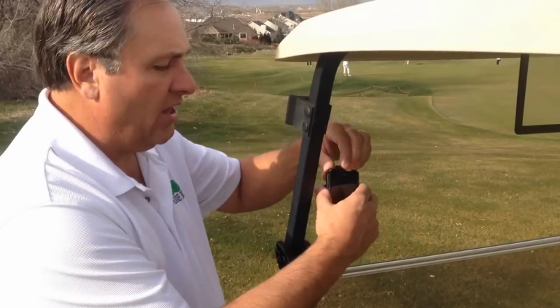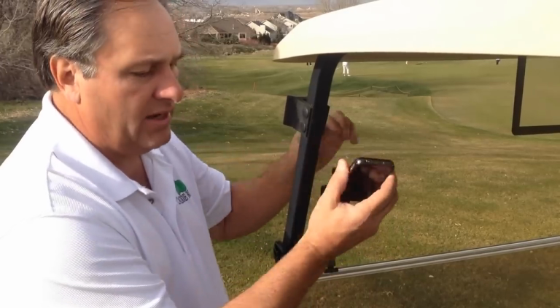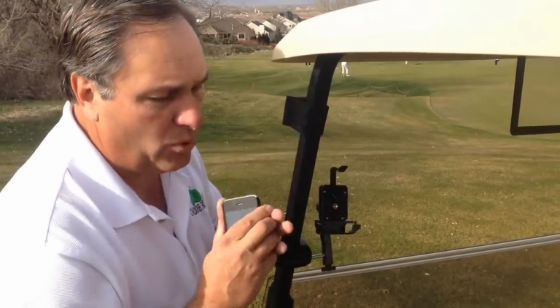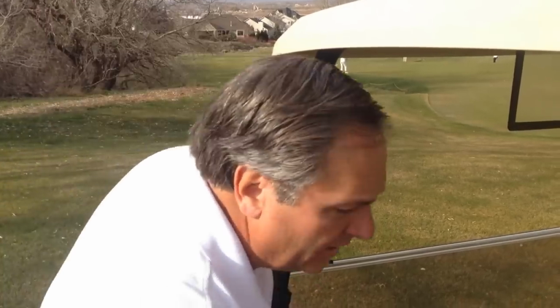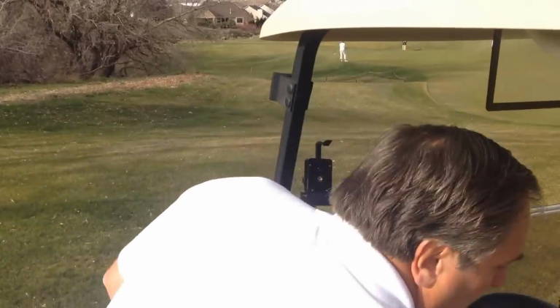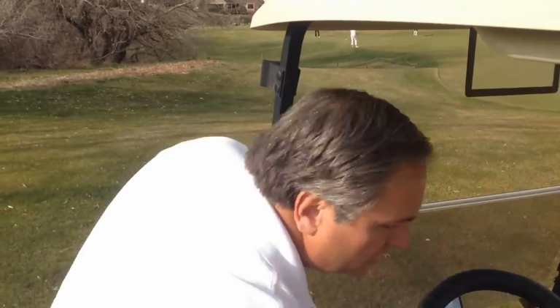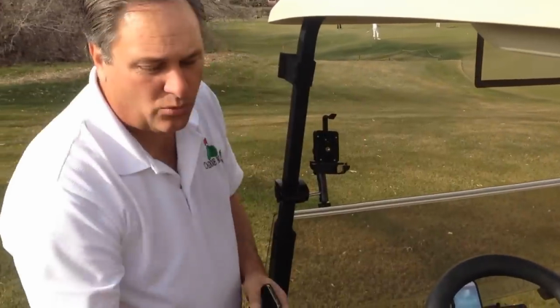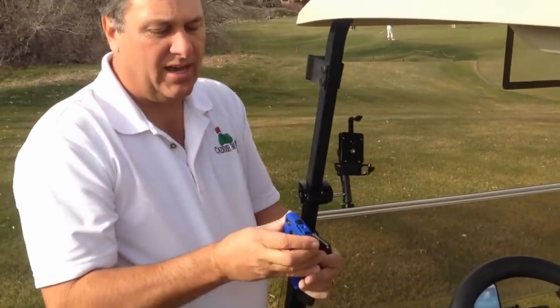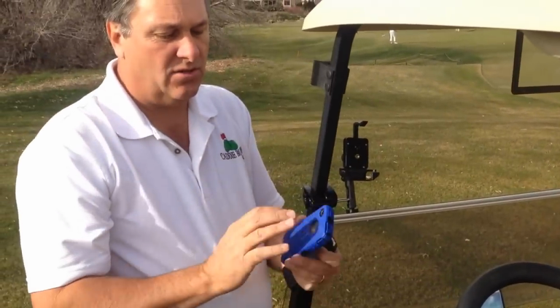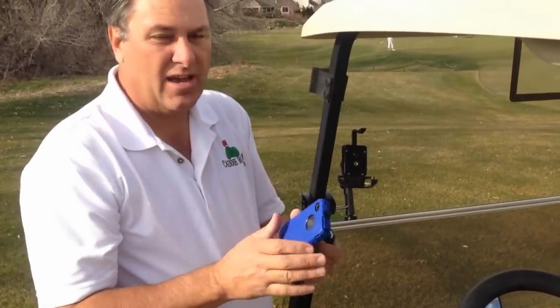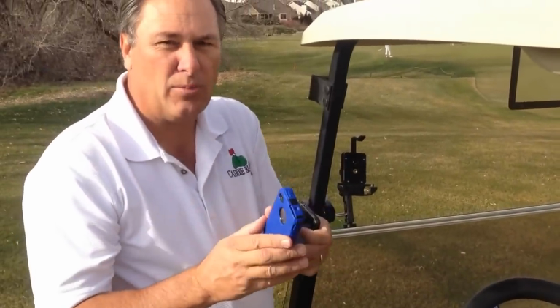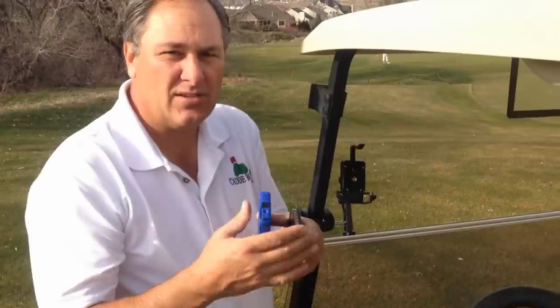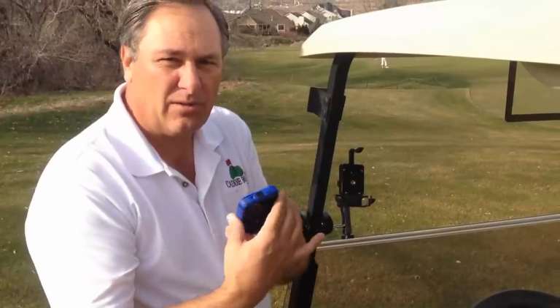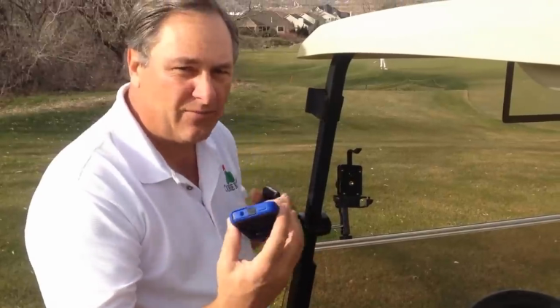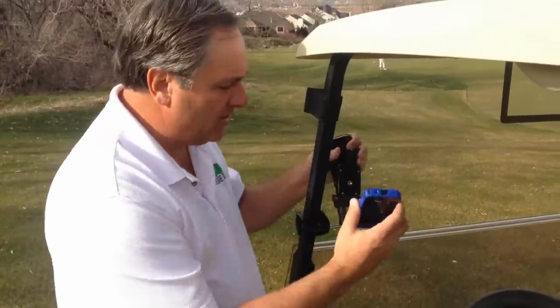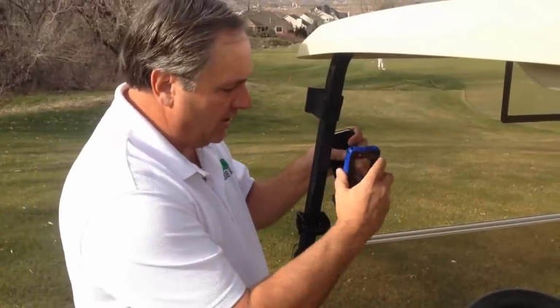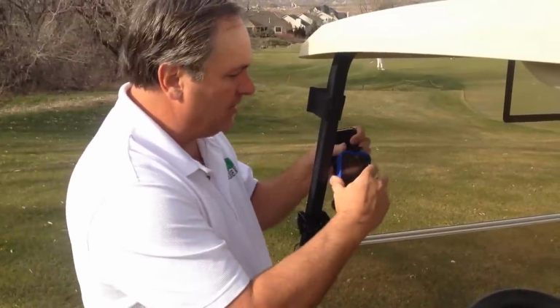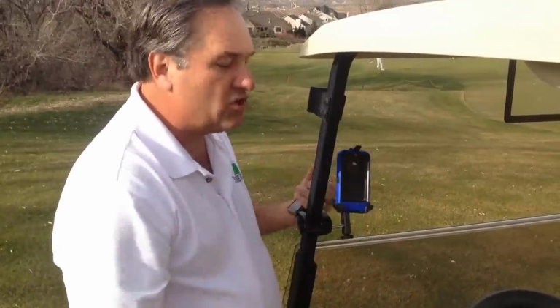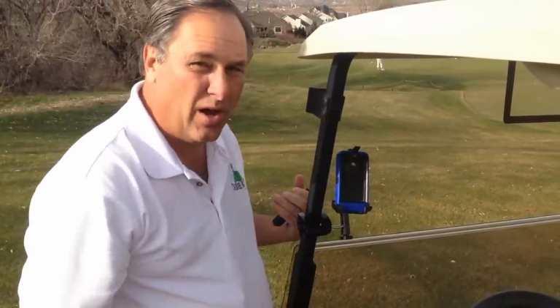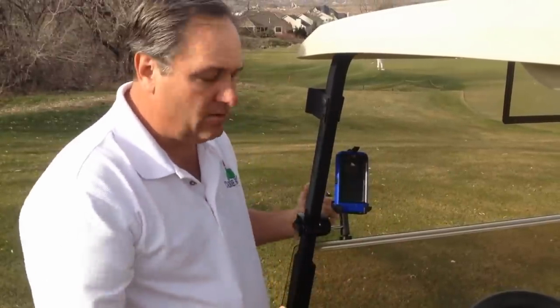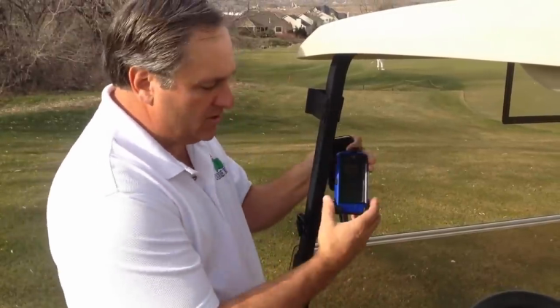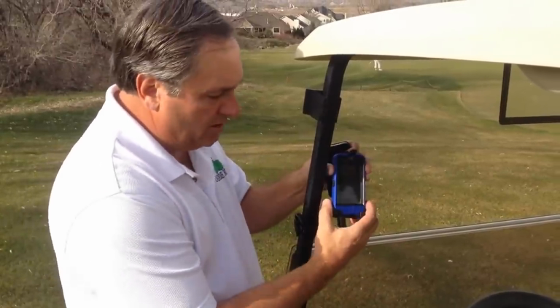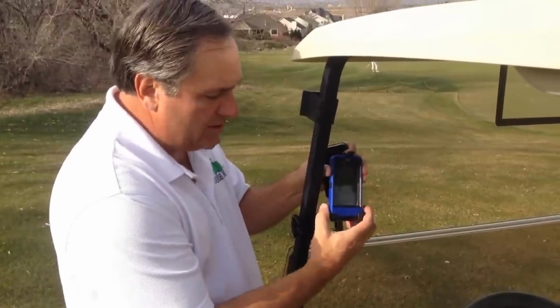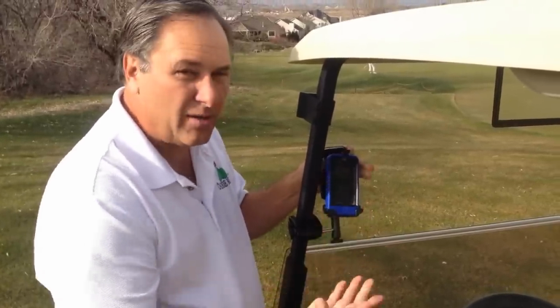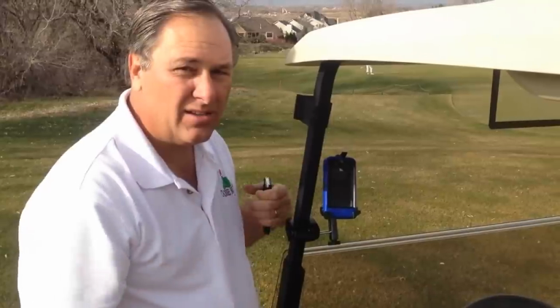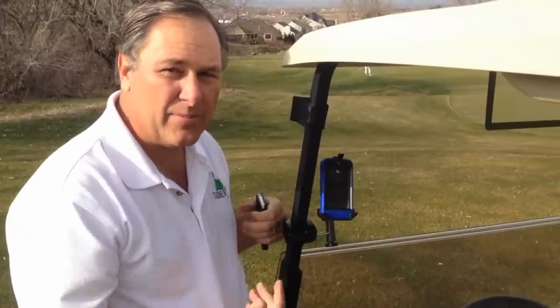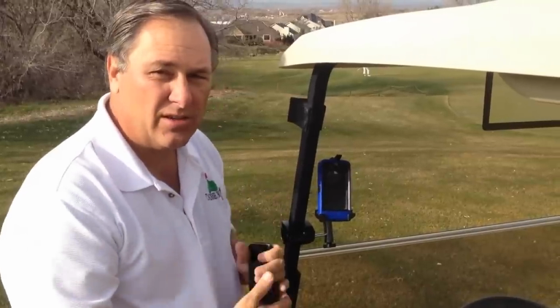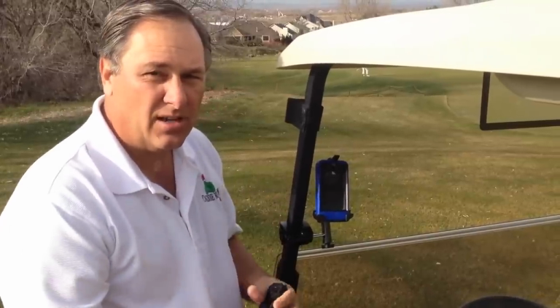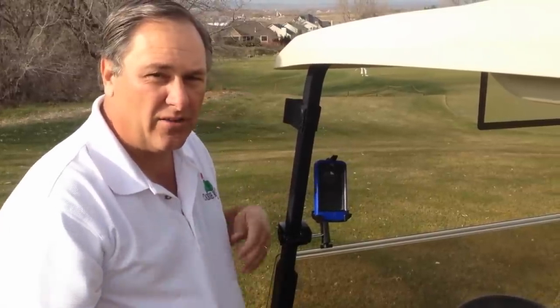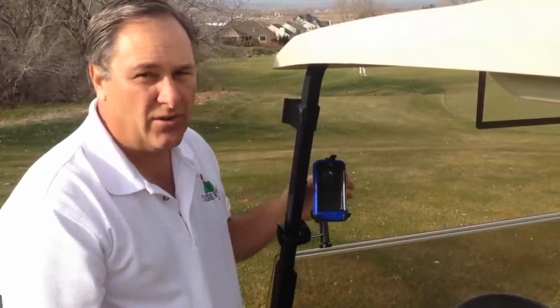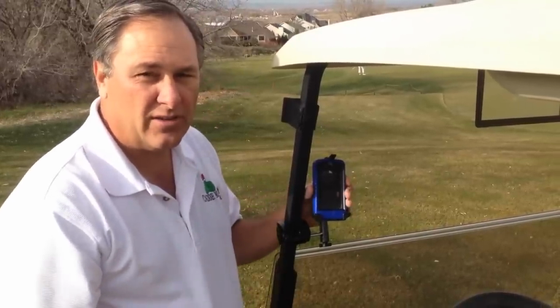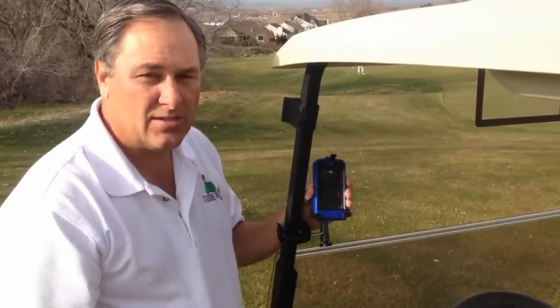The other thing I need to point out is it will also work with your cases. So if you guys have an OtterBox case or a big rubber LifeProof case, it mounts in there just as well. Because of the spring-loaded piece on the bottom, it adapts to all the different phones and all the different cases.